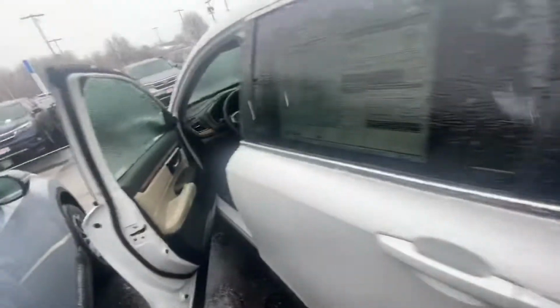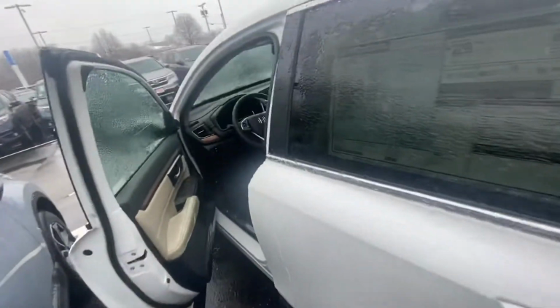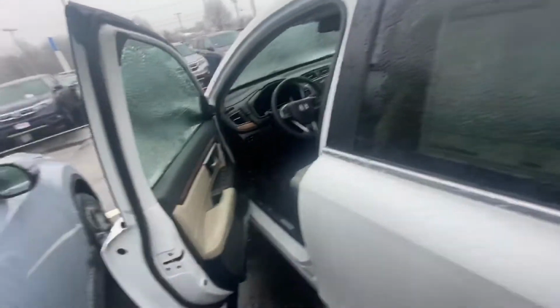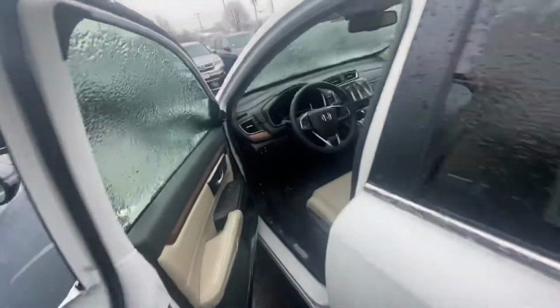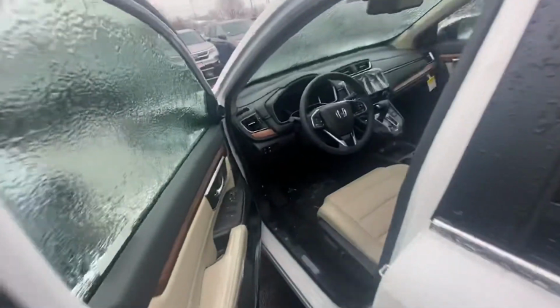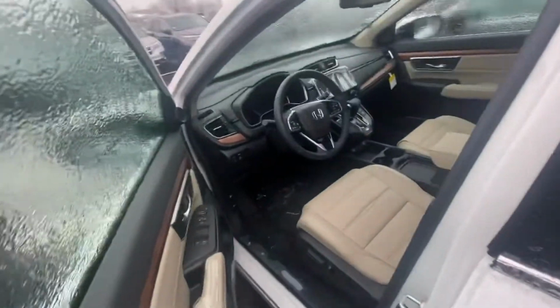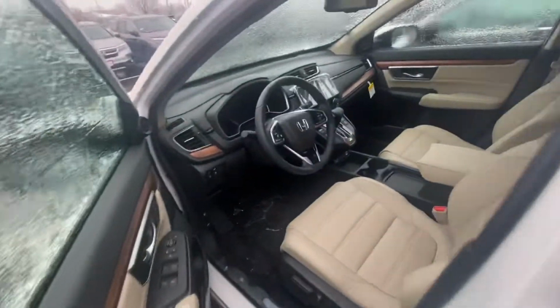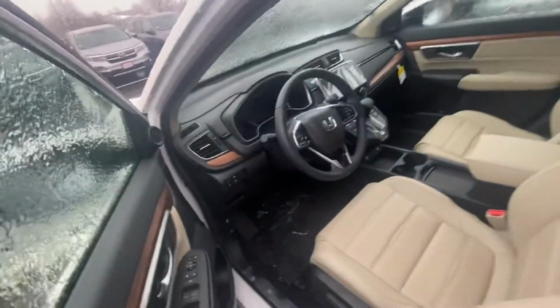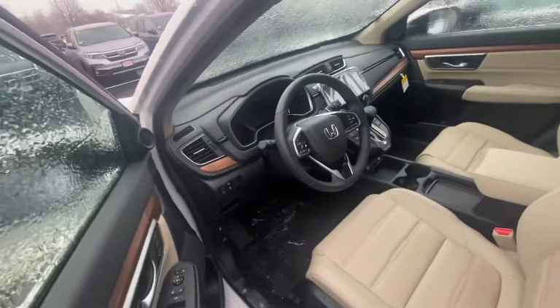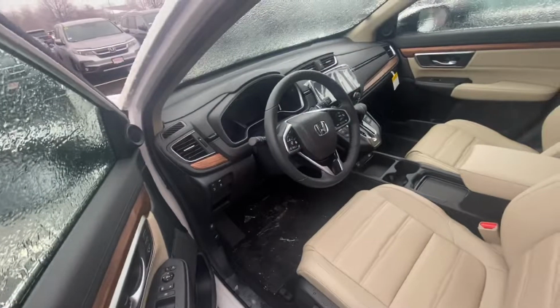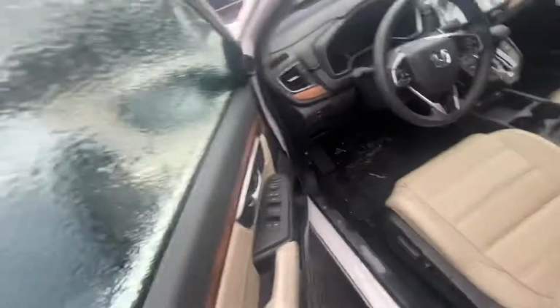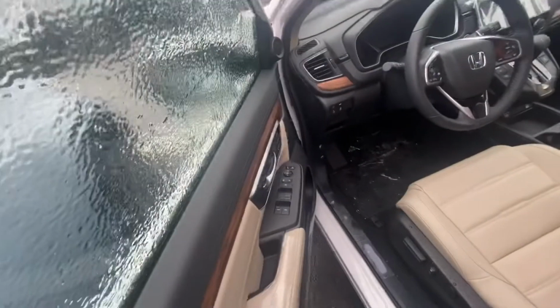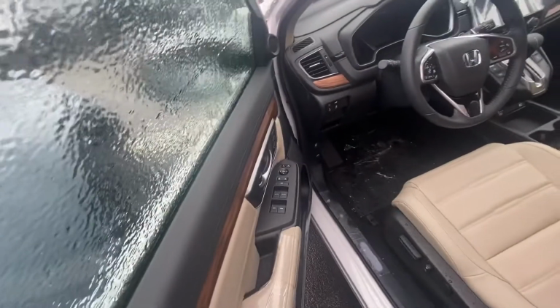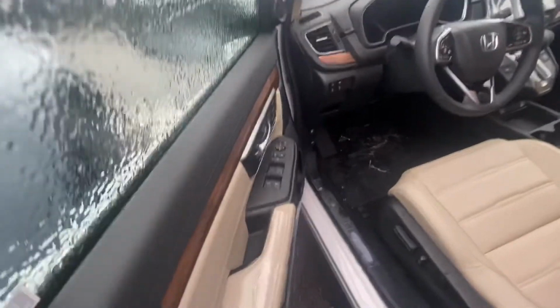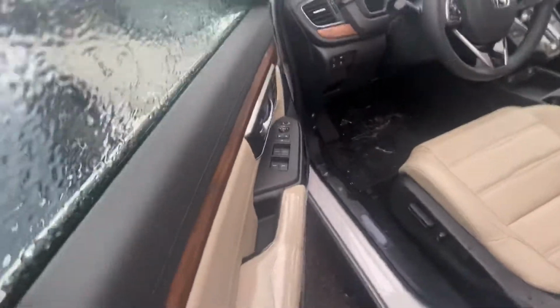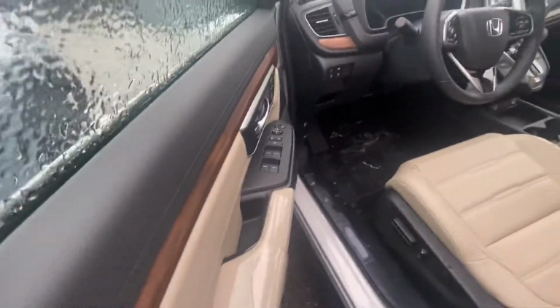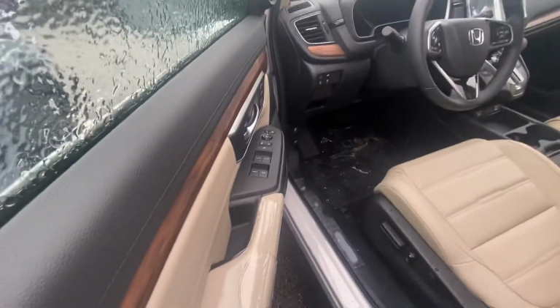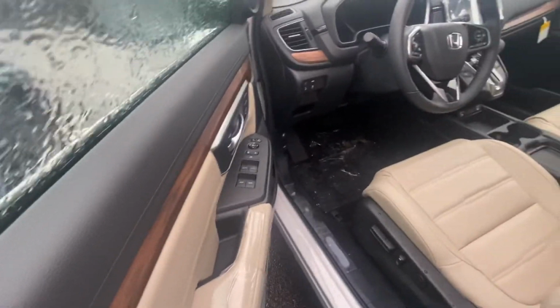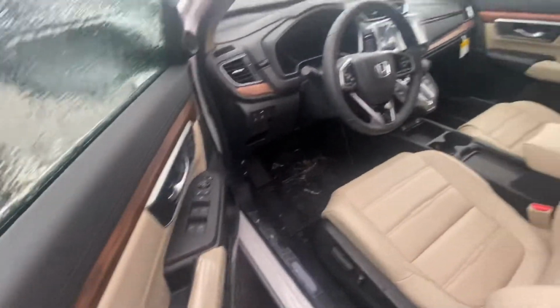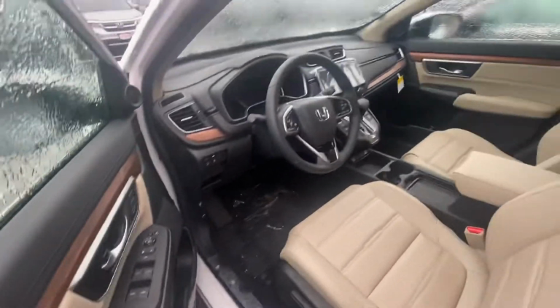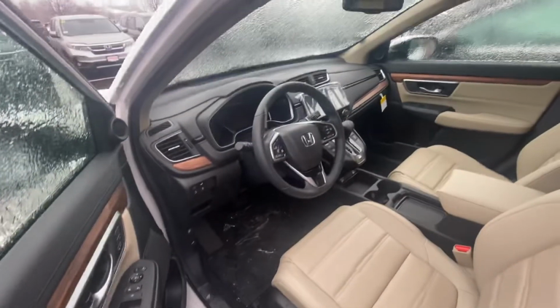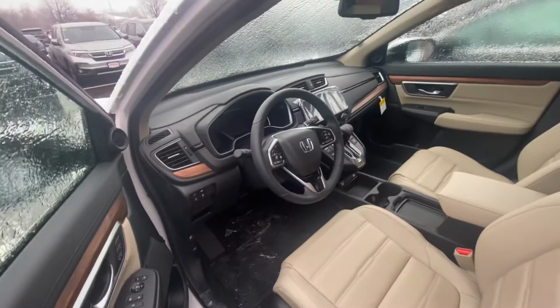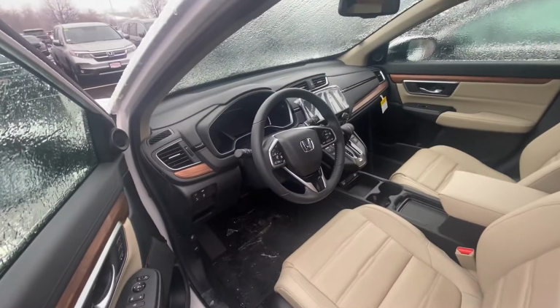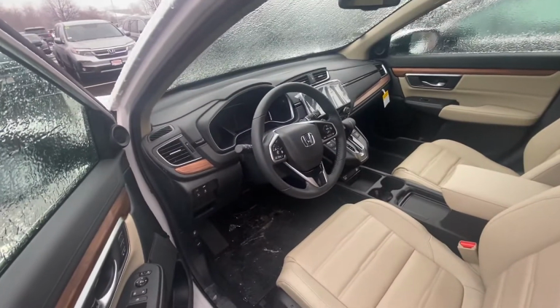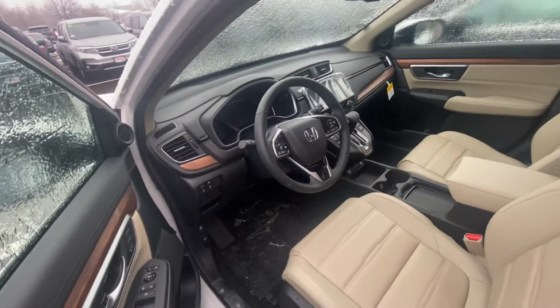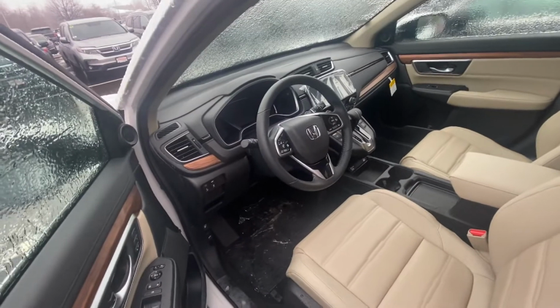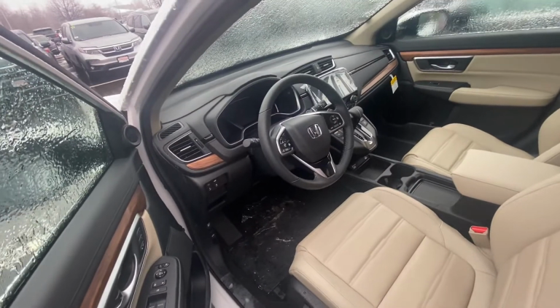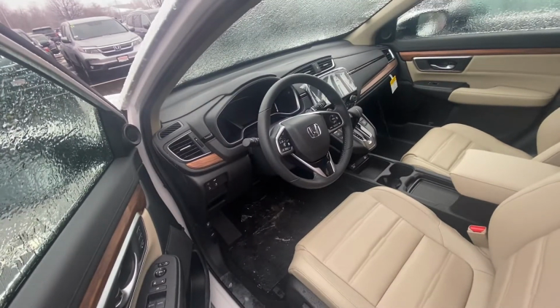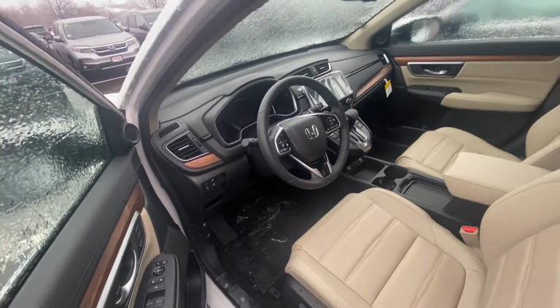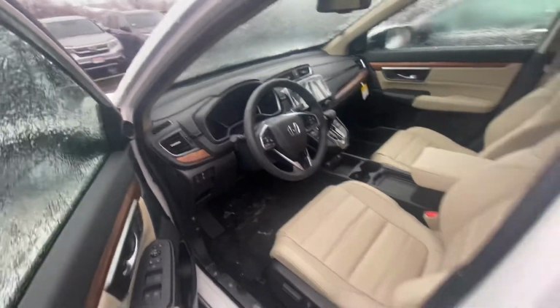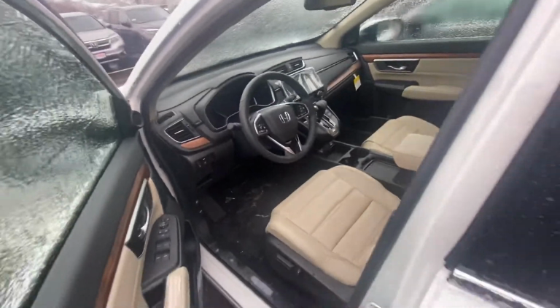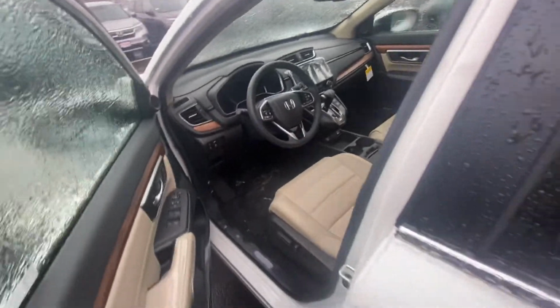Bringing it to the front seat, you can make or receive phone calls right here from your steering wheel. And look at that wood trim — it is gorgeous. You do have Apple CarPlay and Android Auto as well.